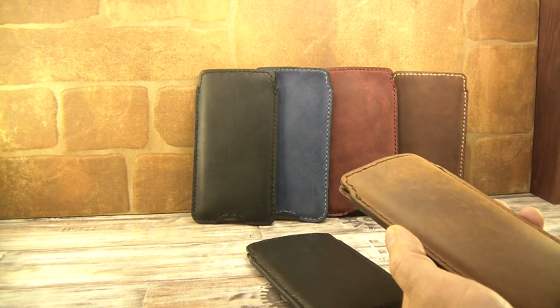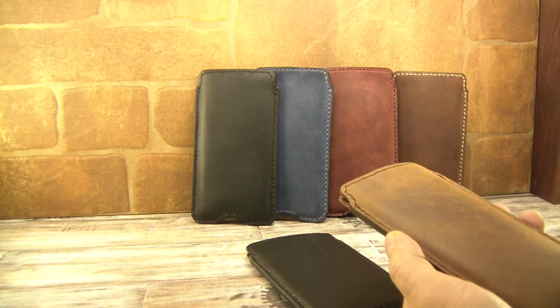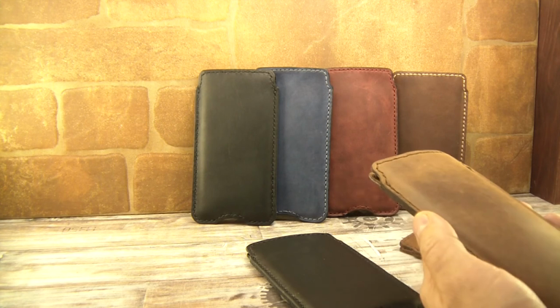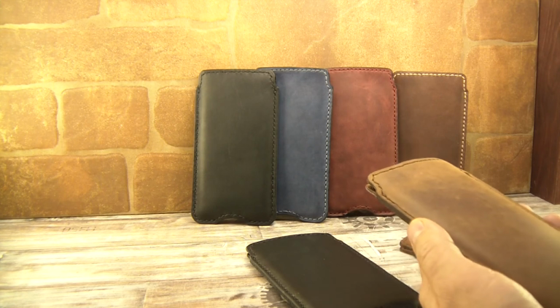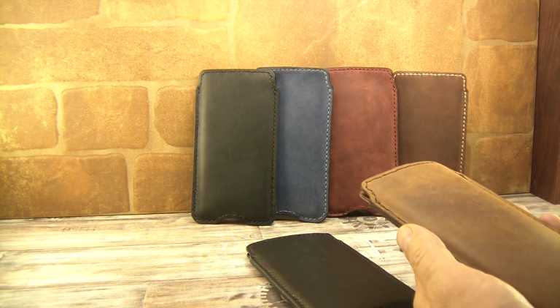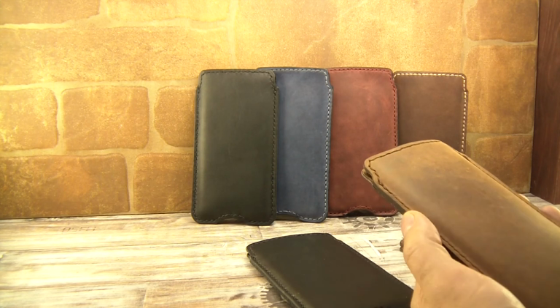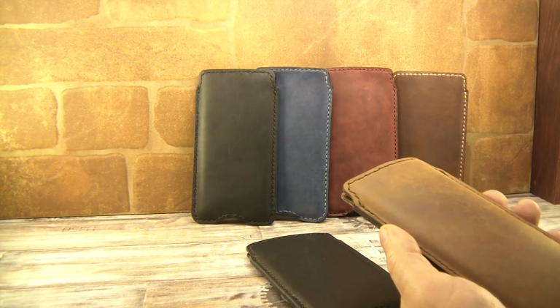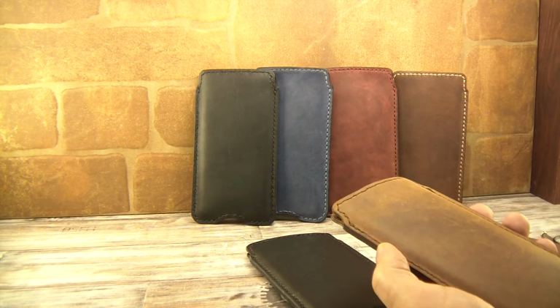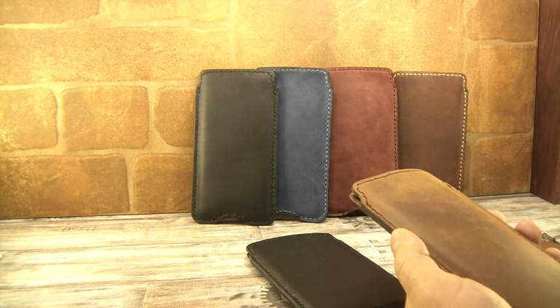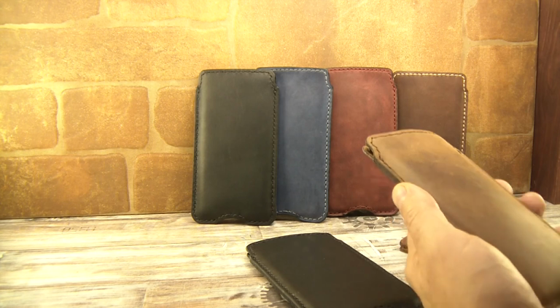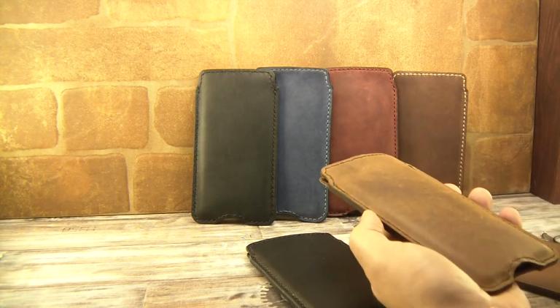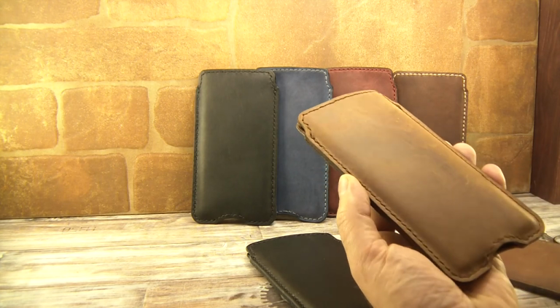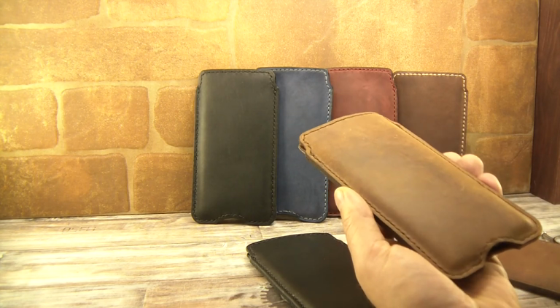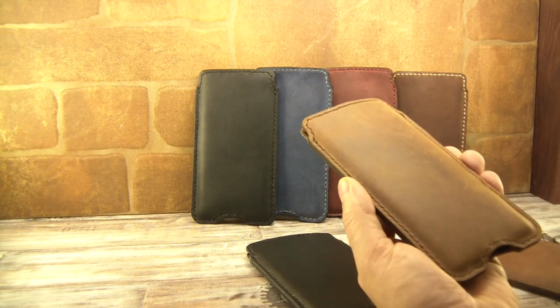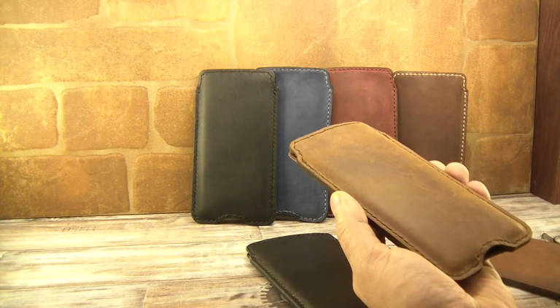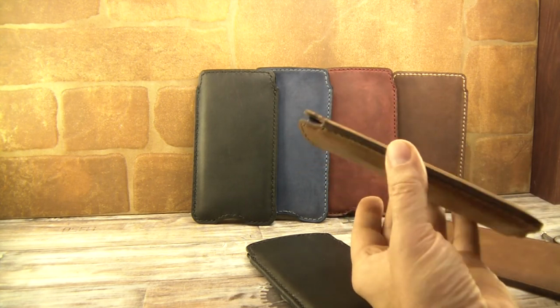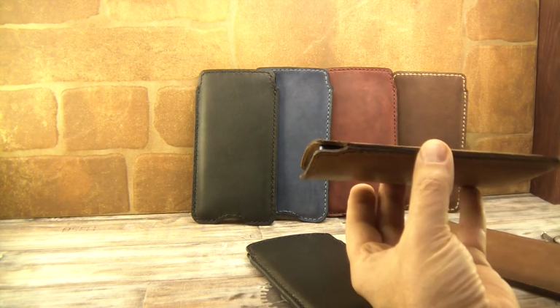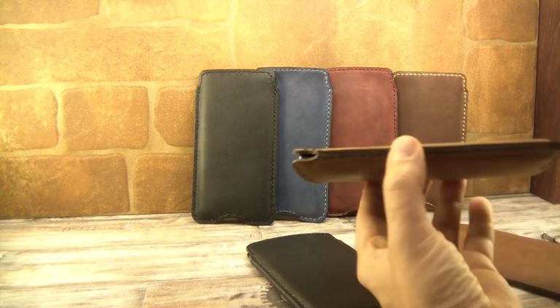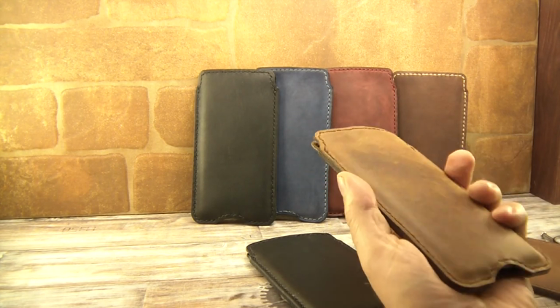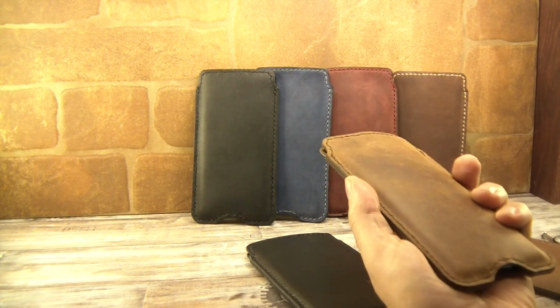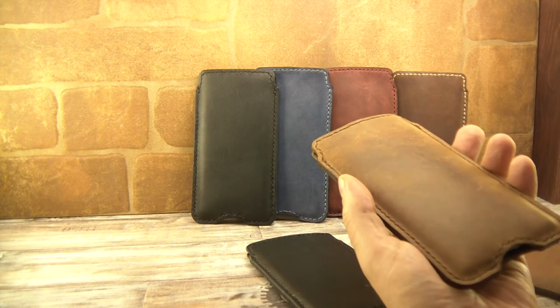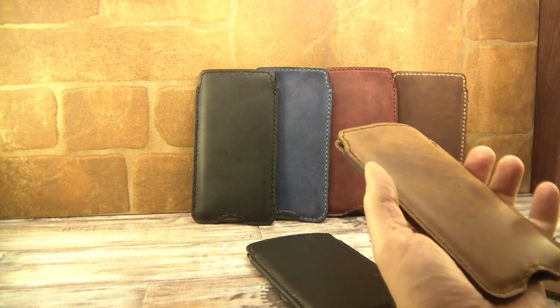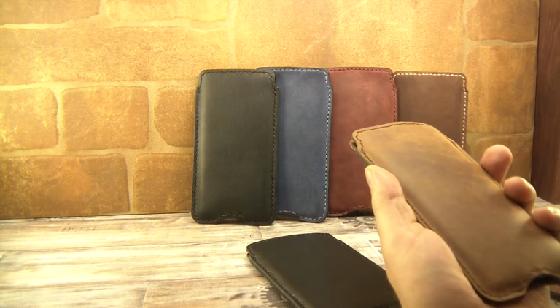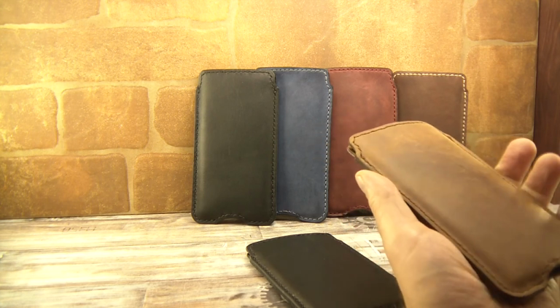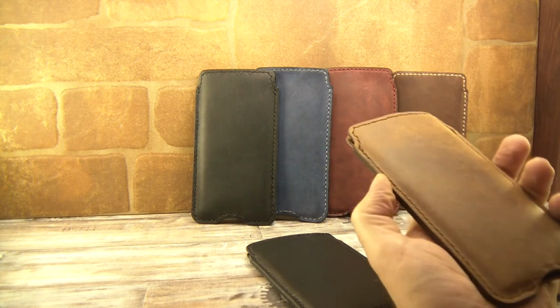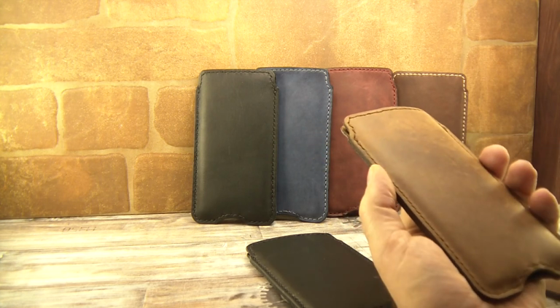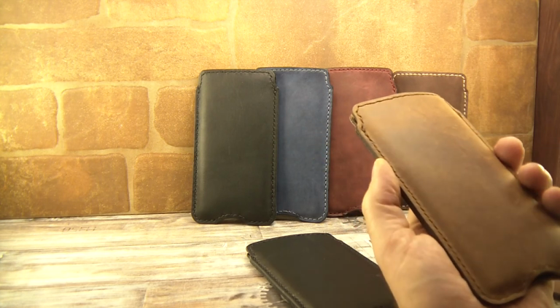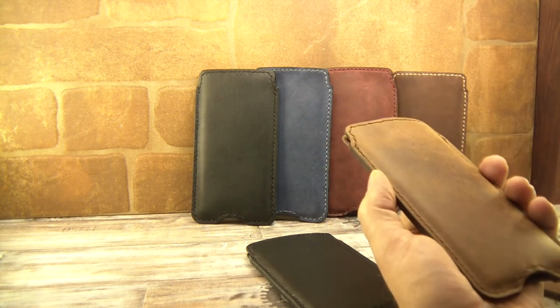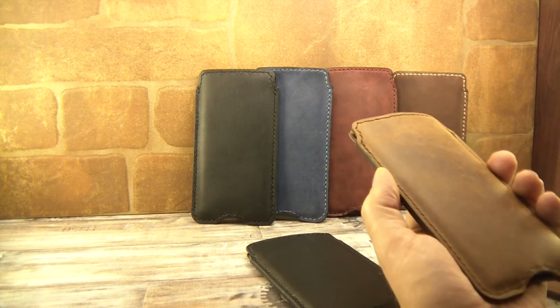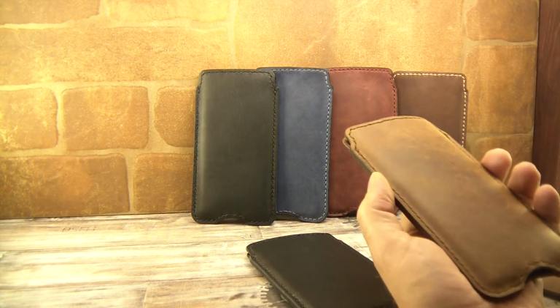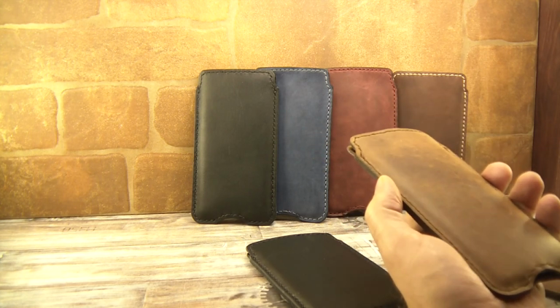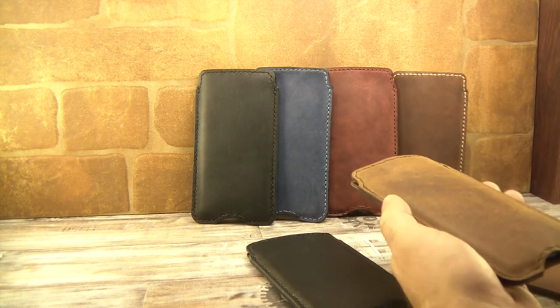We're doing our best to provide you with a premium leather pouch. When you take it in your hand, you will see that it is a product worth its price.